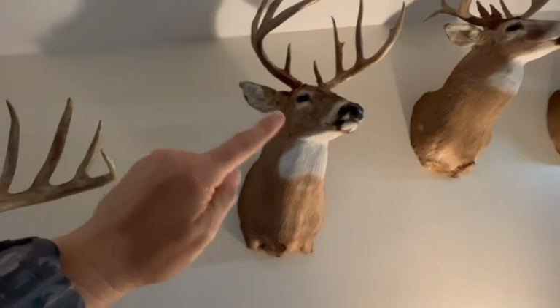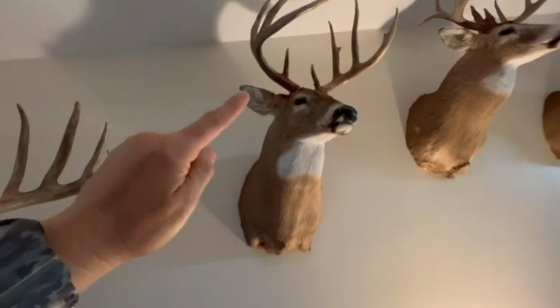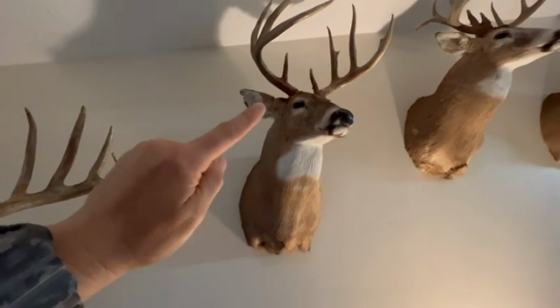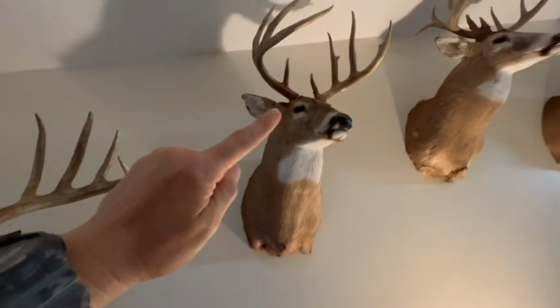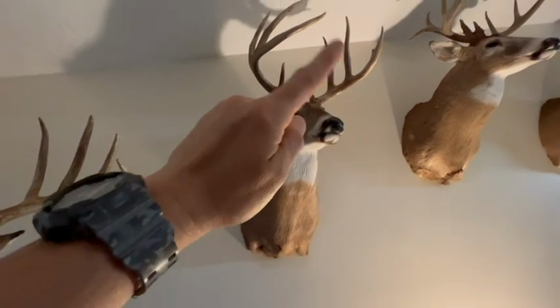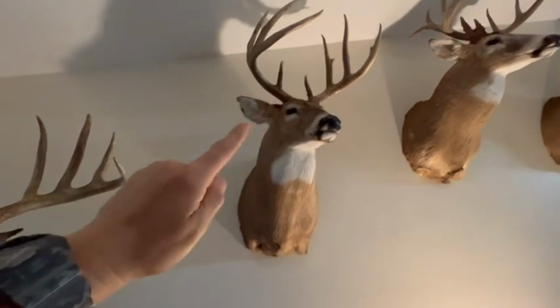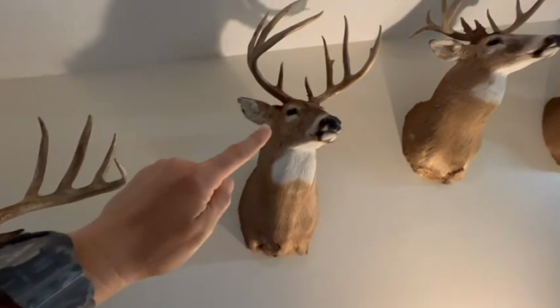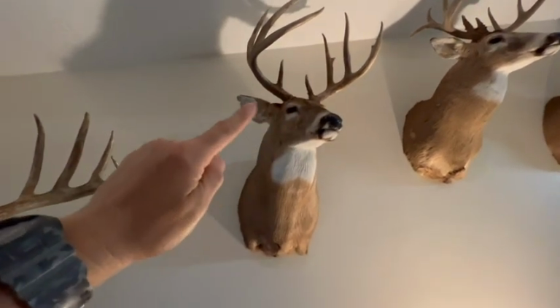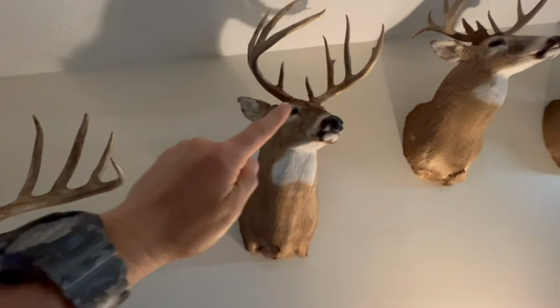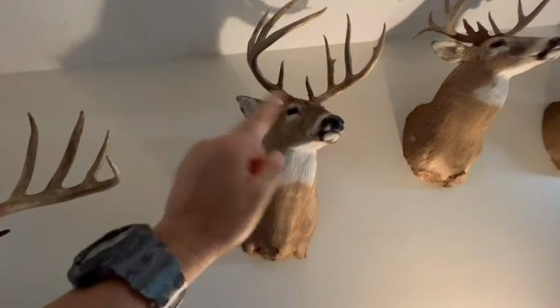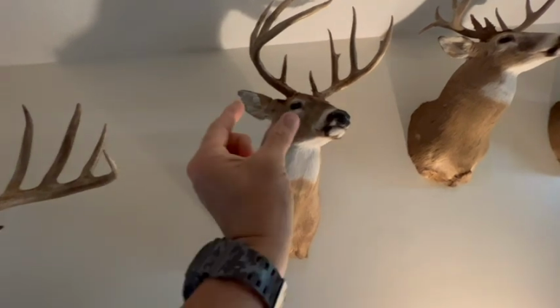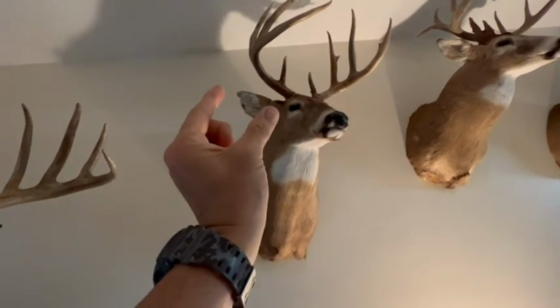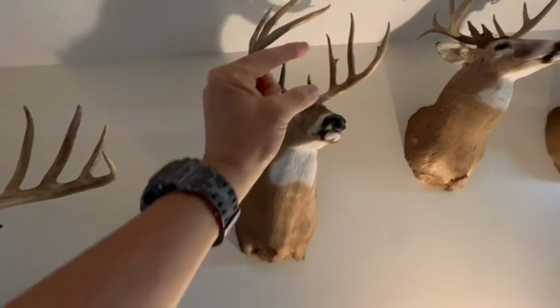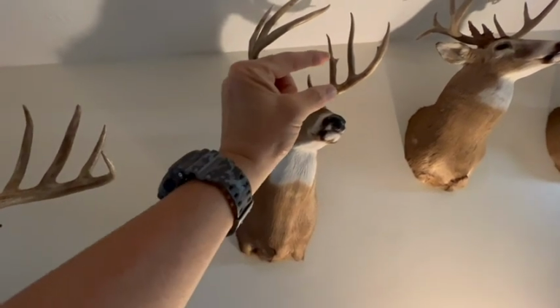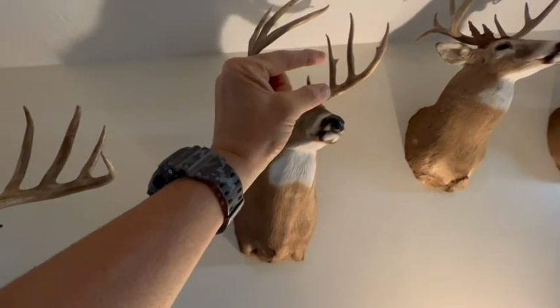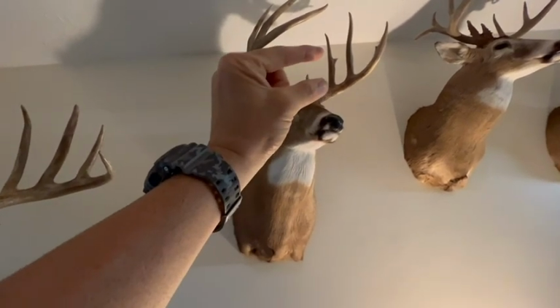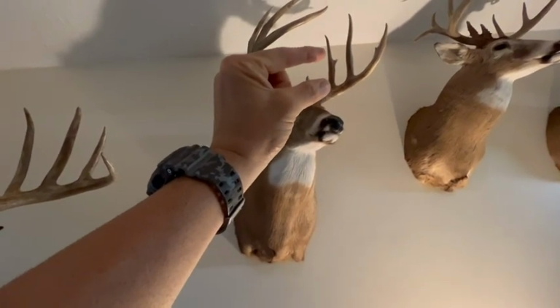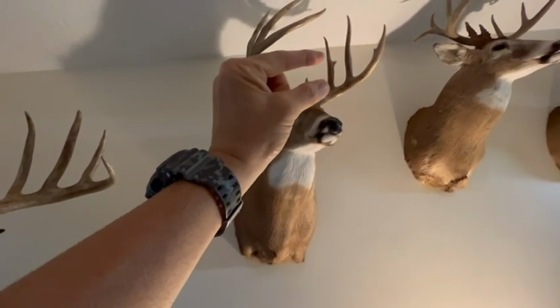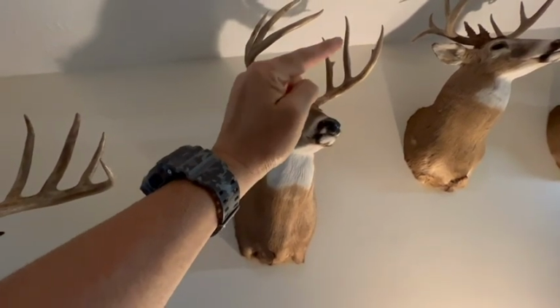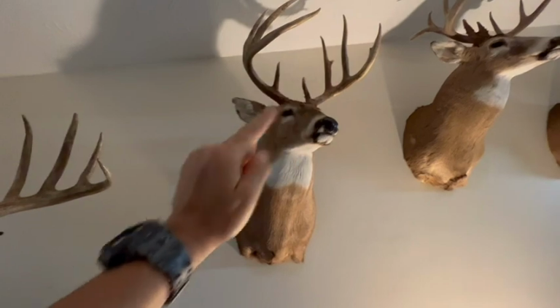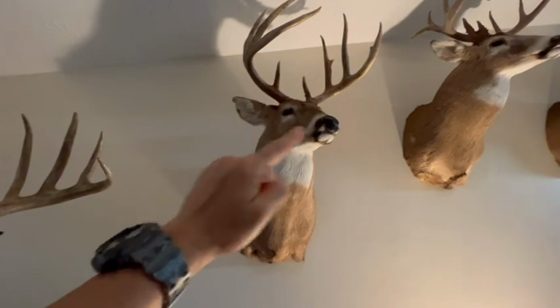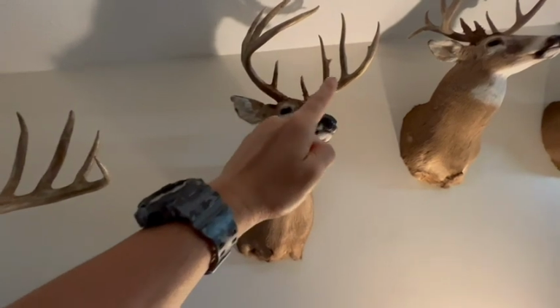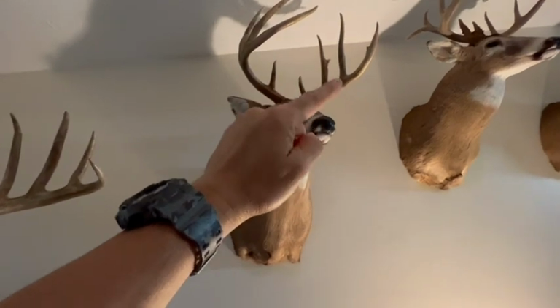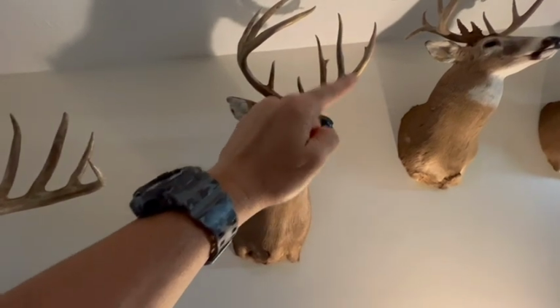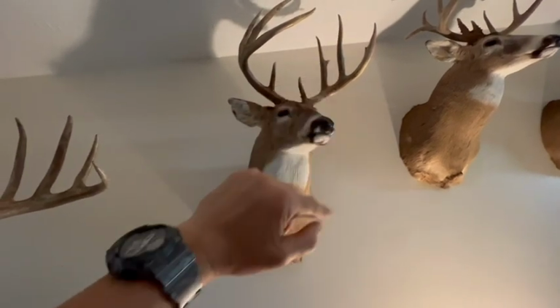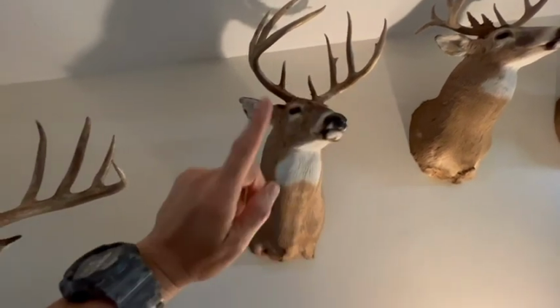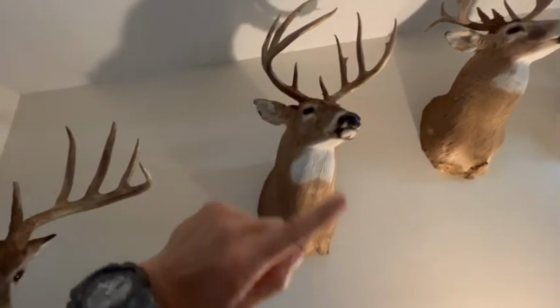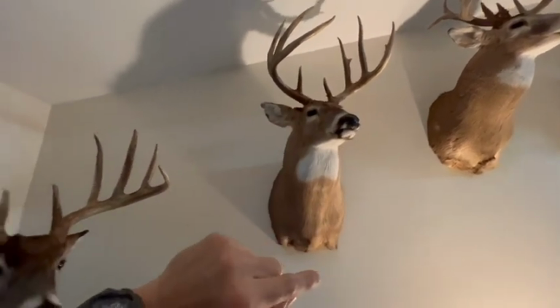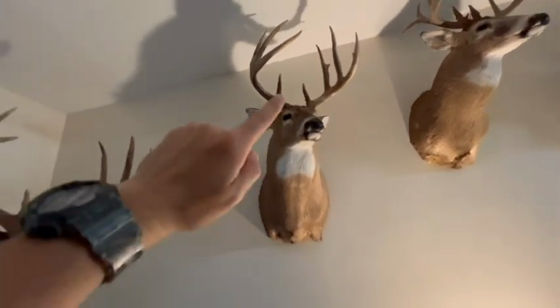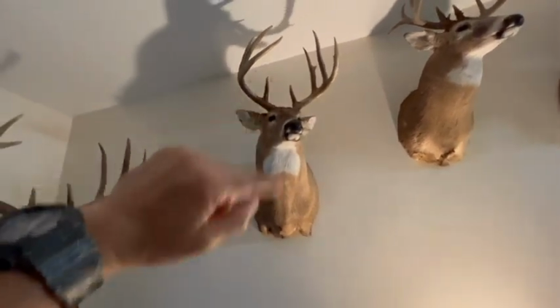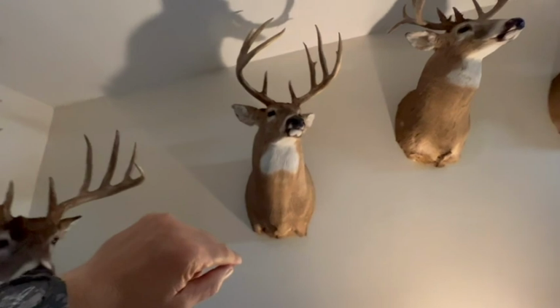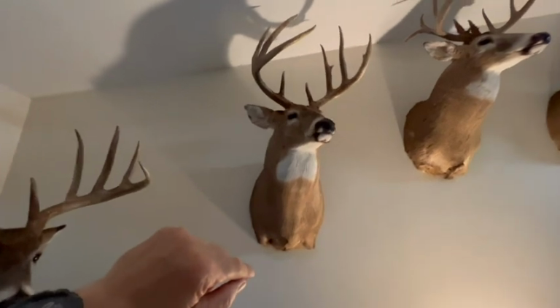A deer's ear — the next thing that helps me a lot on tine length — is roughly eight to eight and a half inches. If you were to take that ear and put it up next to the tines, you can easily see that those tines are longer than his ears. Got 10 inches there on both twos and threes — great twos and threes, good brow tines.